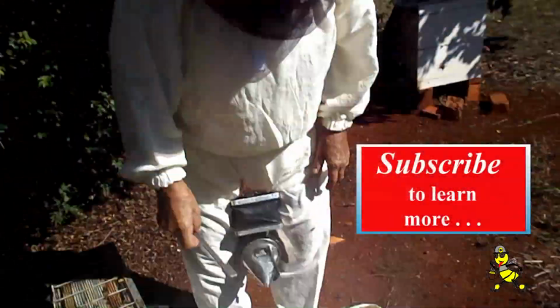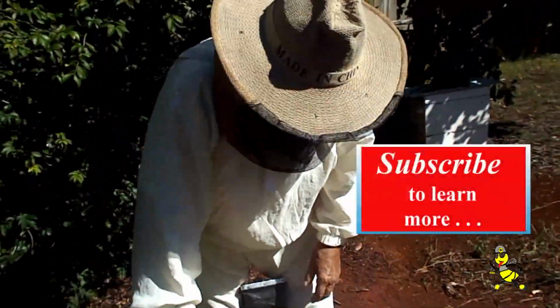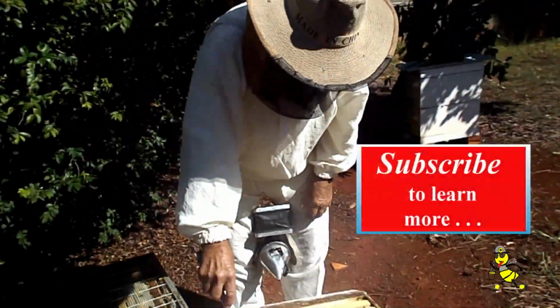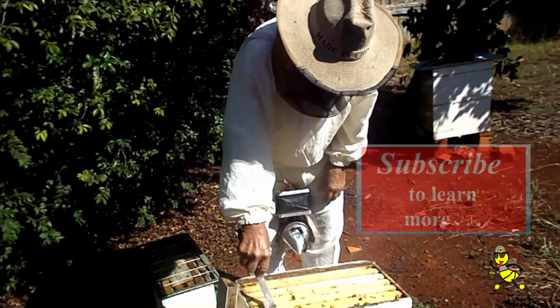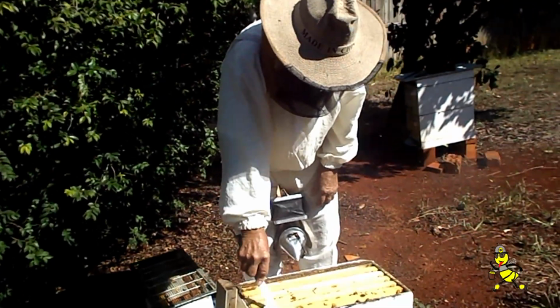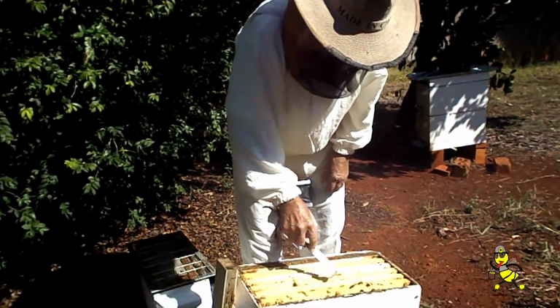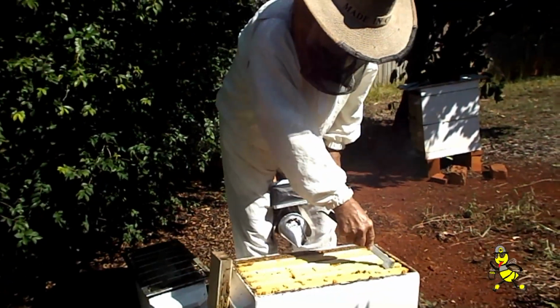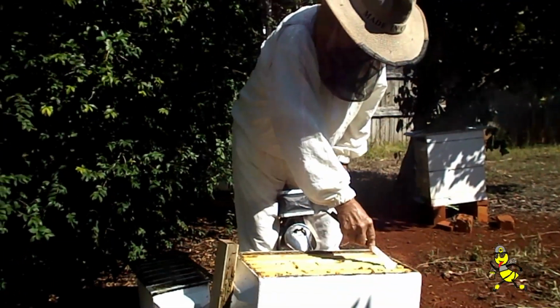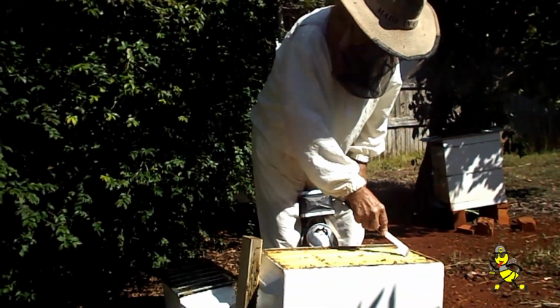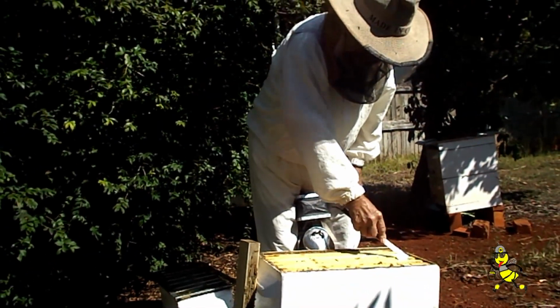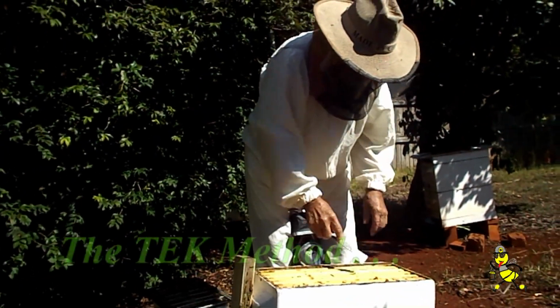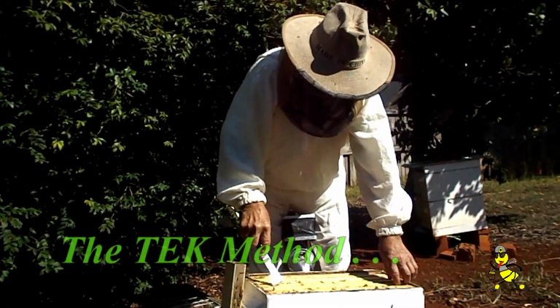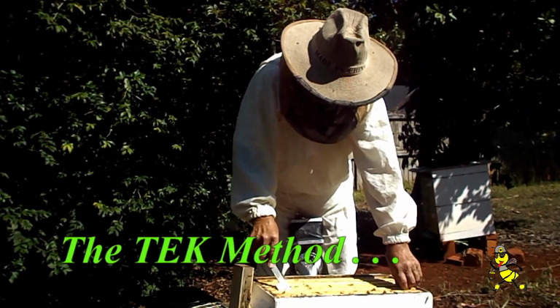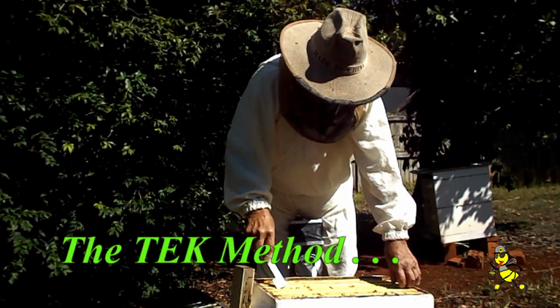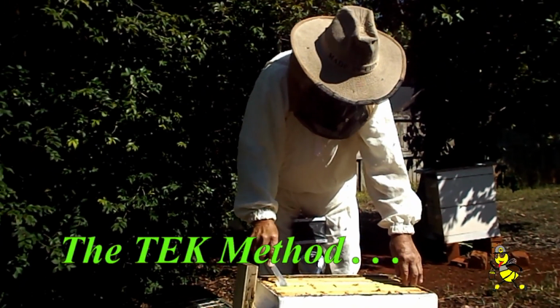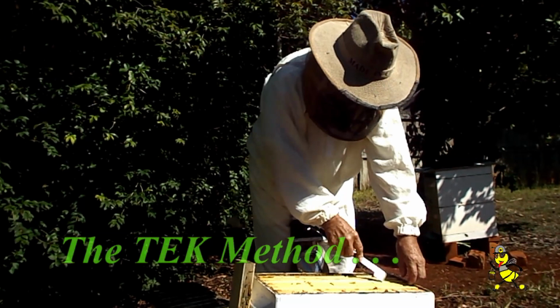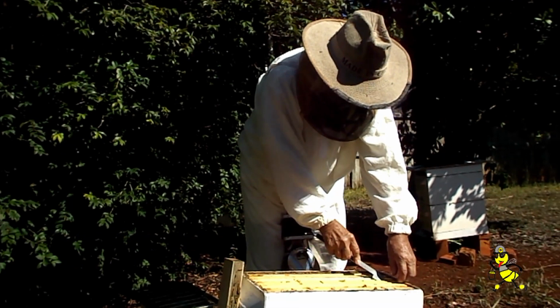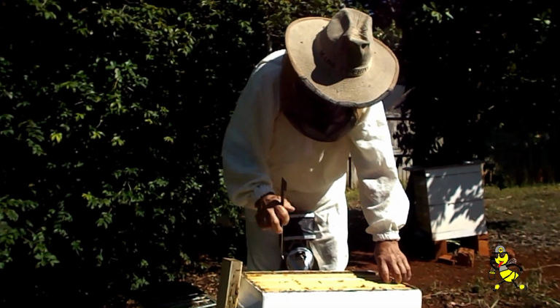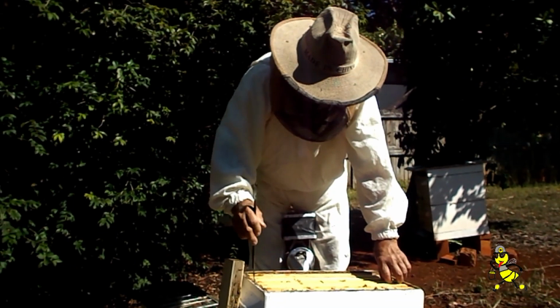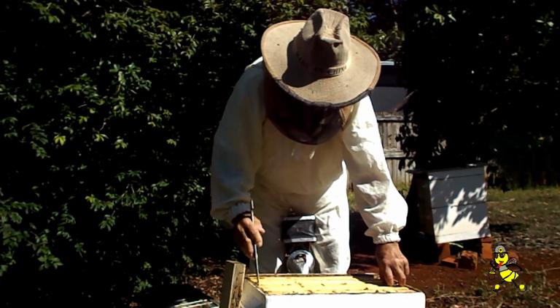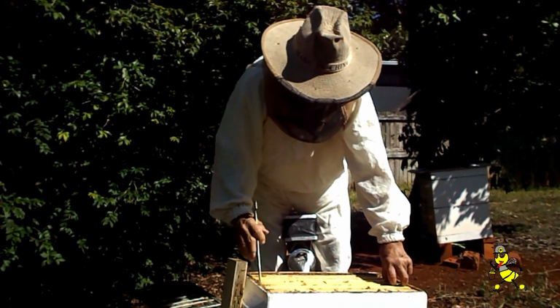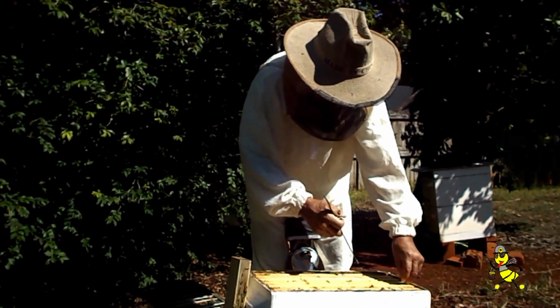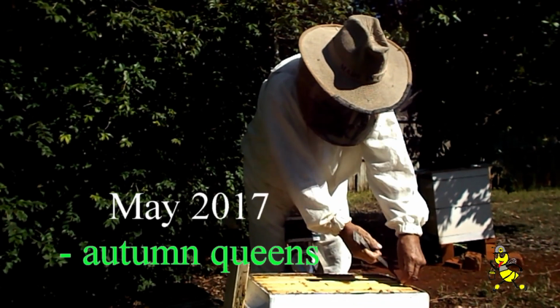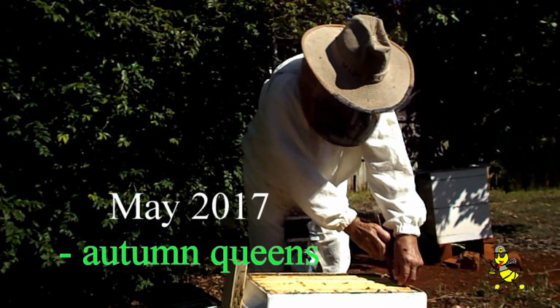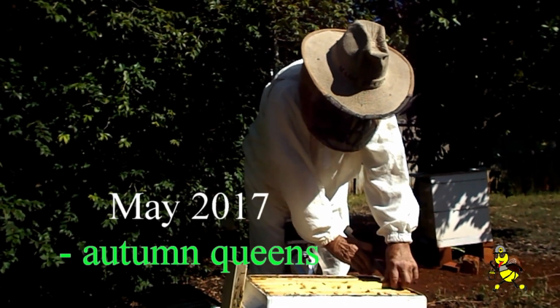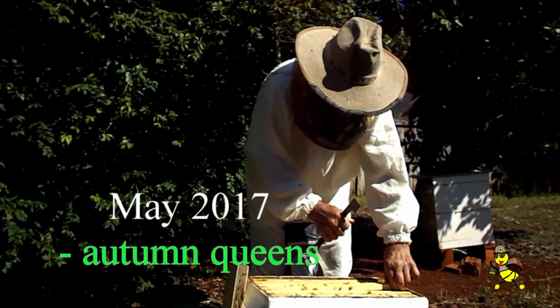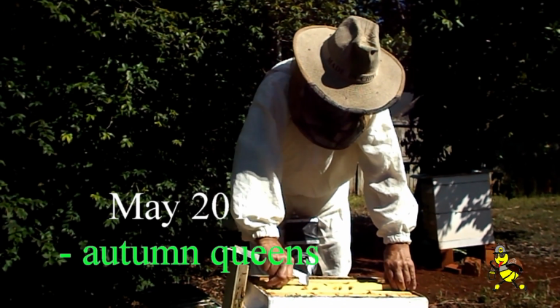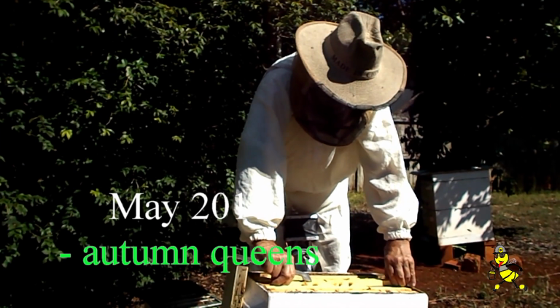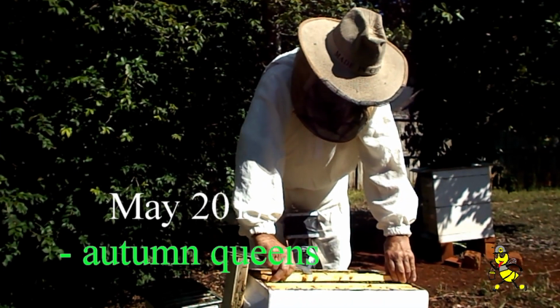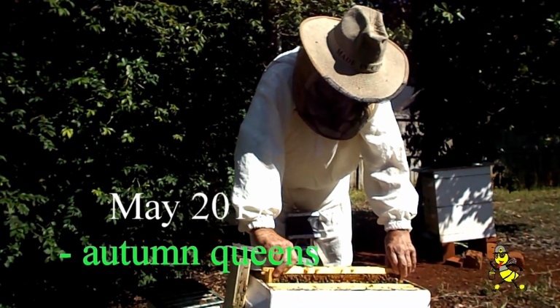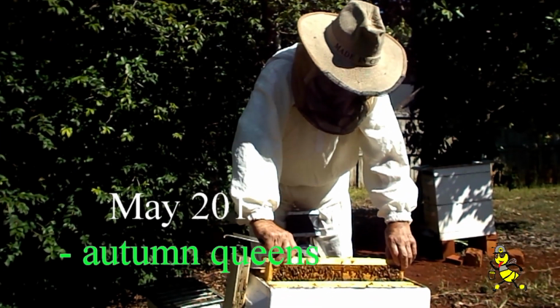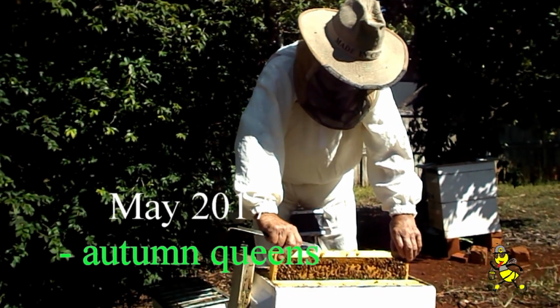We're looking for a newly emerged queen that's been laying here for around about 30 days. So we're going to try and find her and clip her and mark her before she's put into the bigger hive.